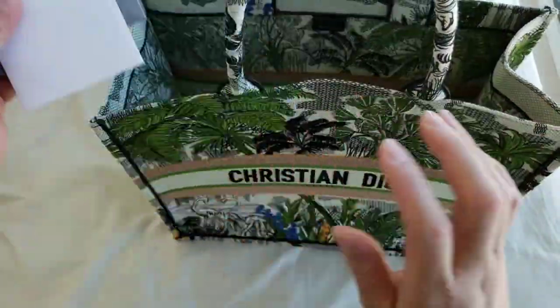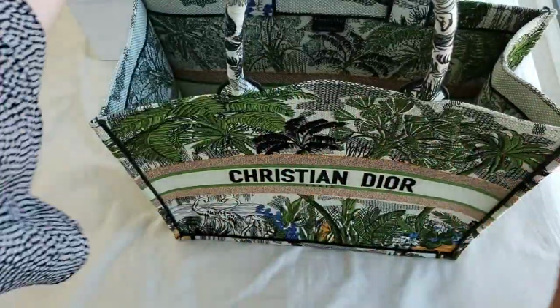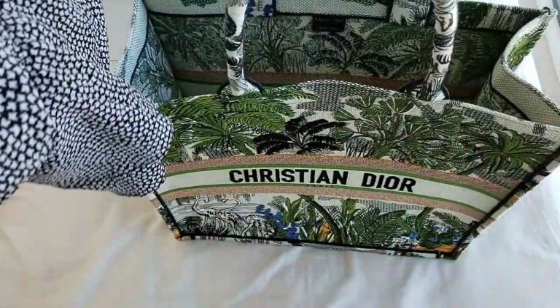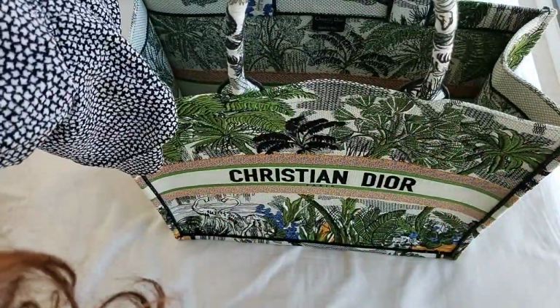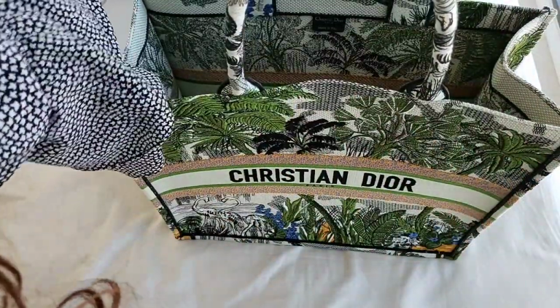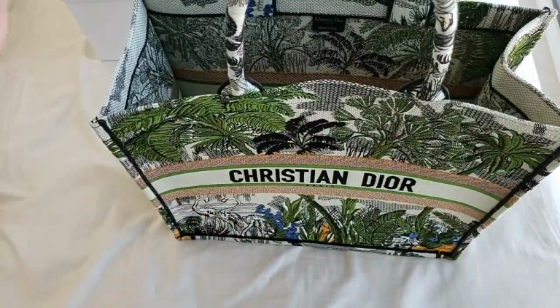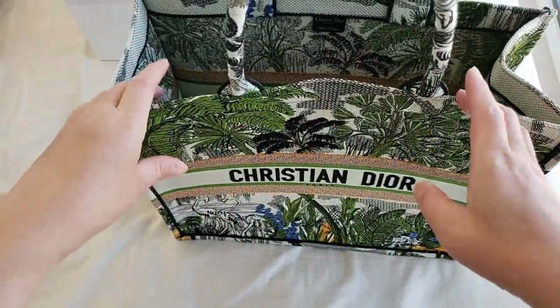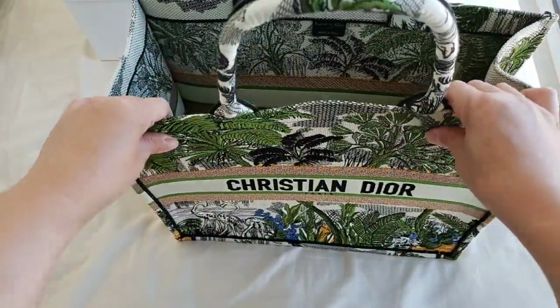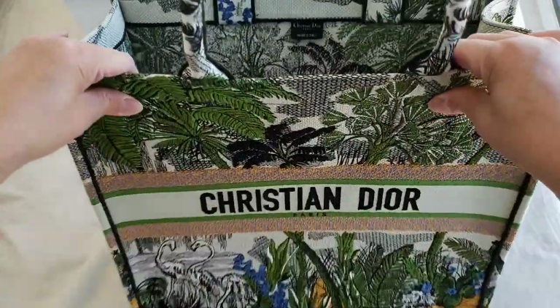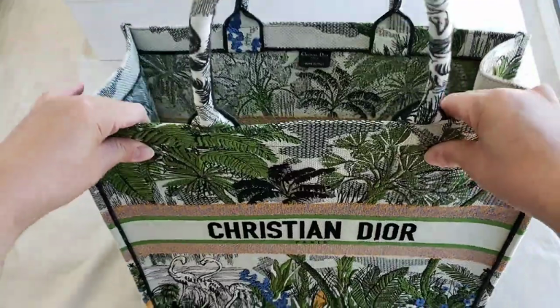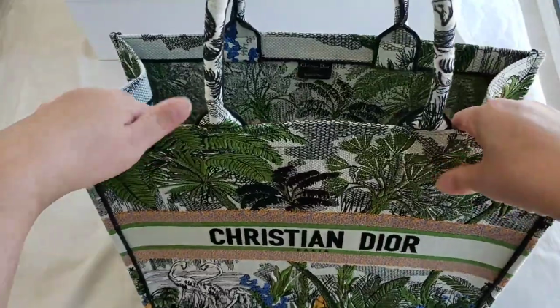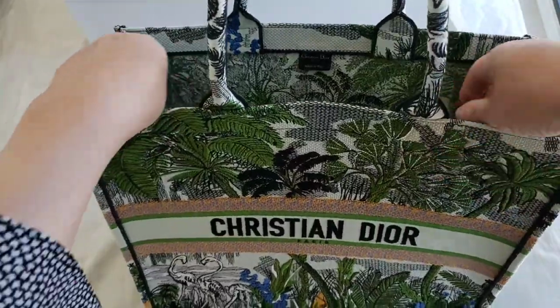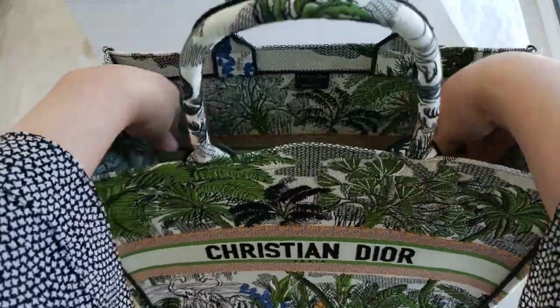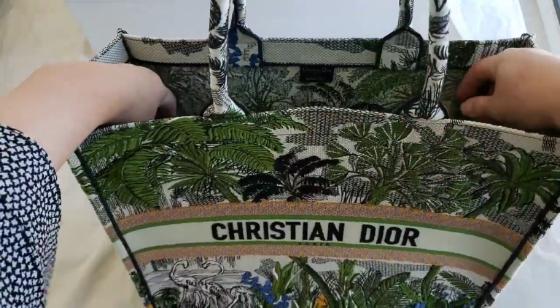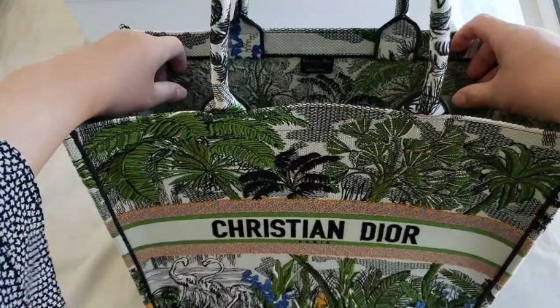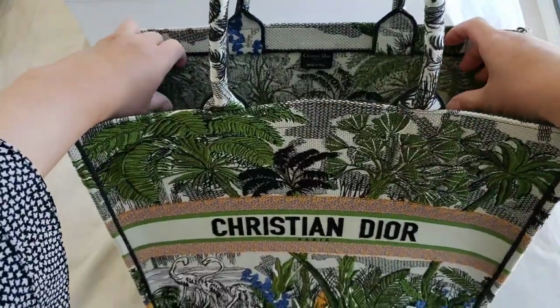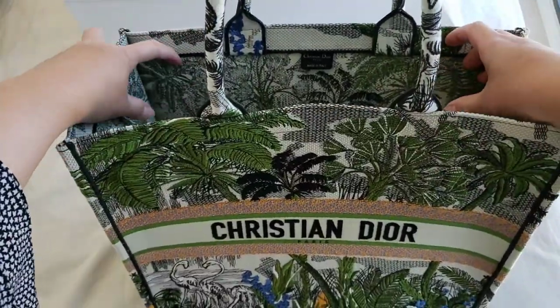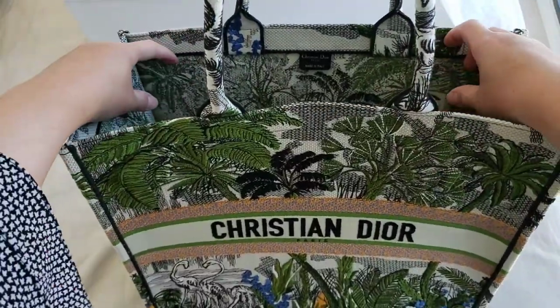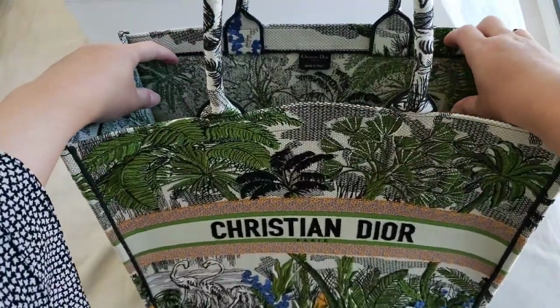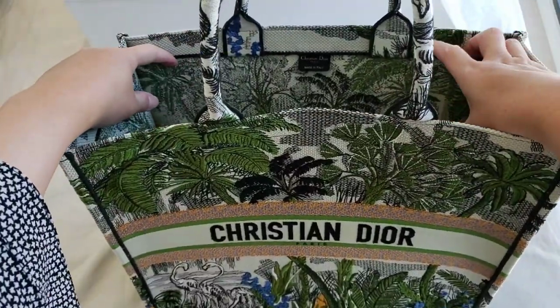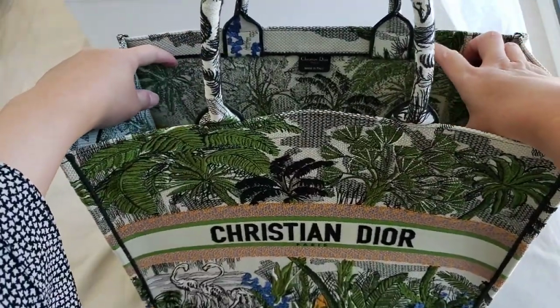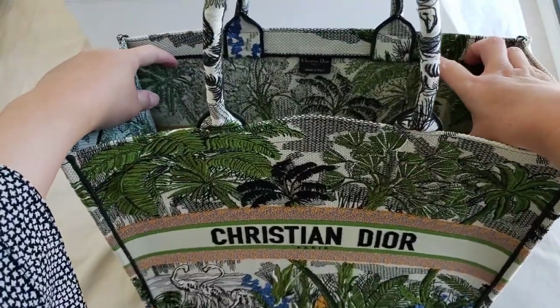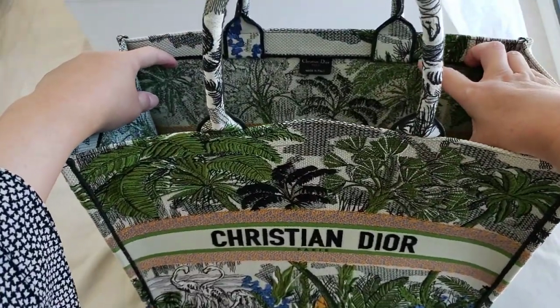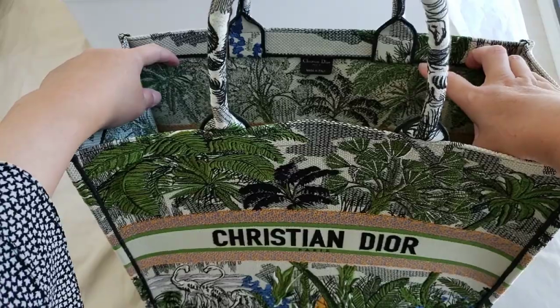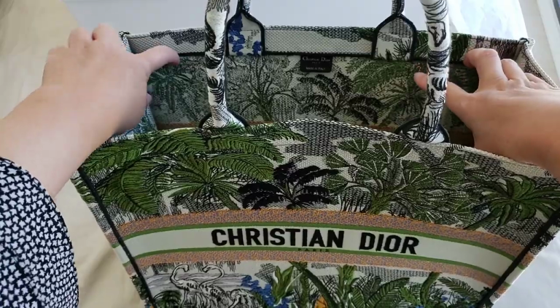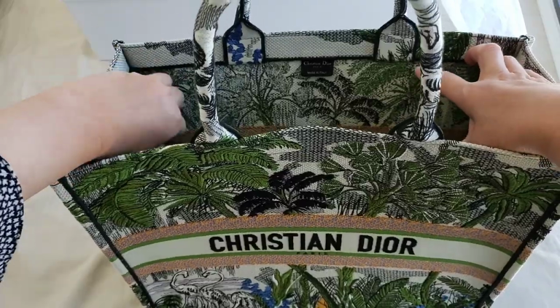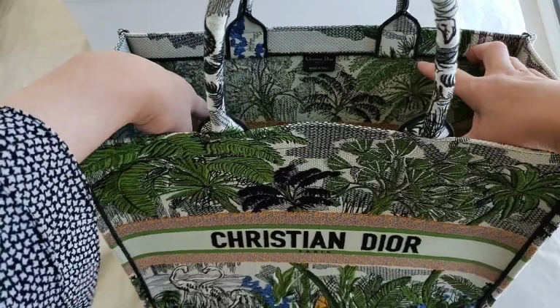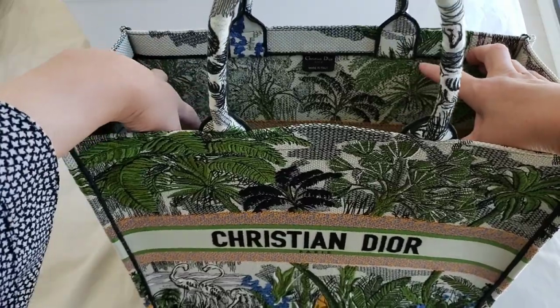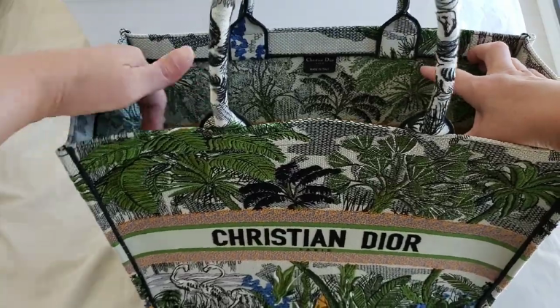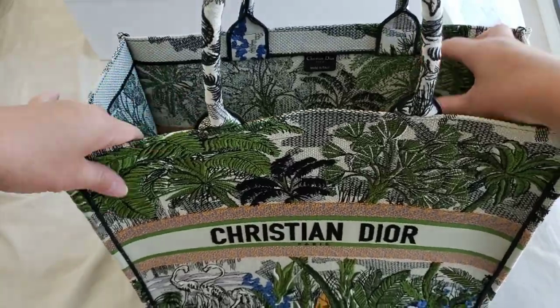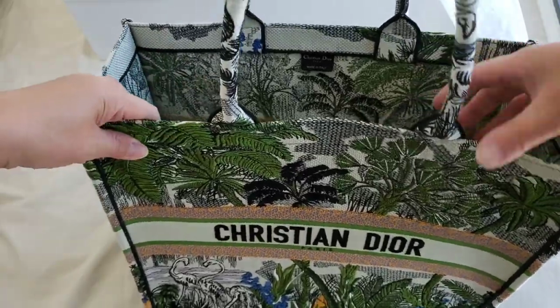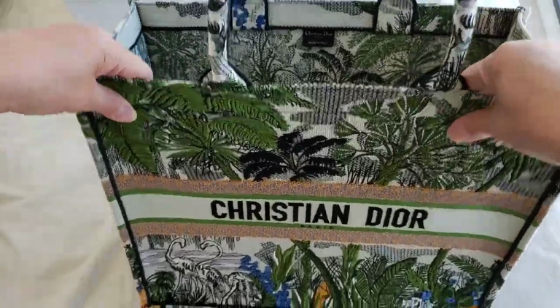The downtown Dior boutique in Toronto is one of the largest in the world. In fact, I think it is the largest in North America.